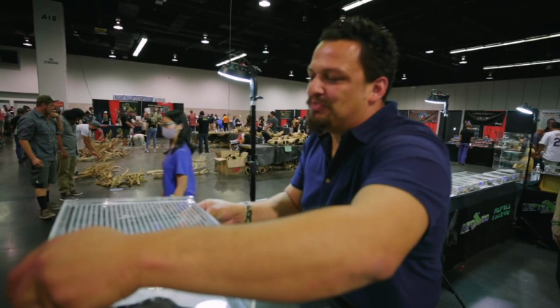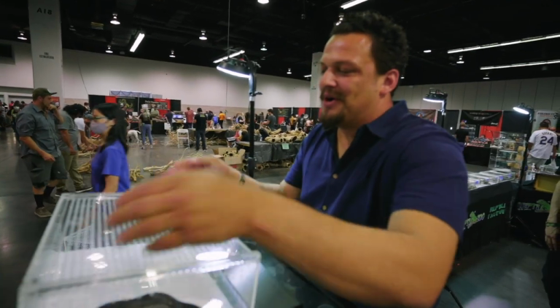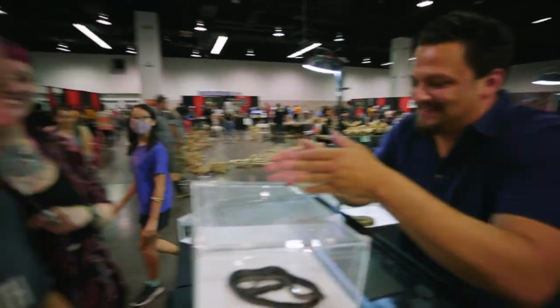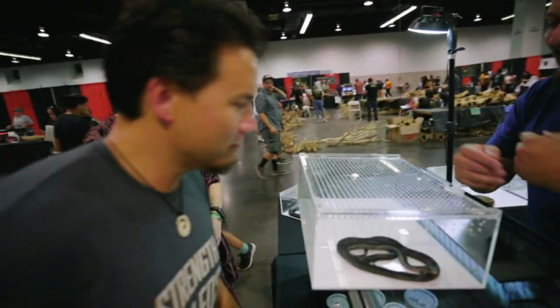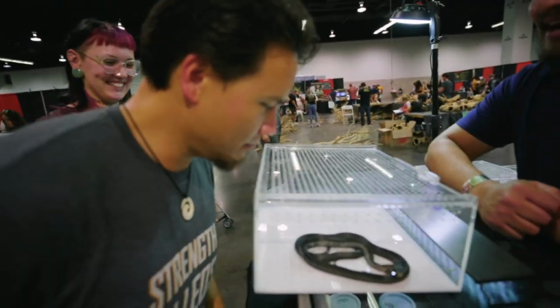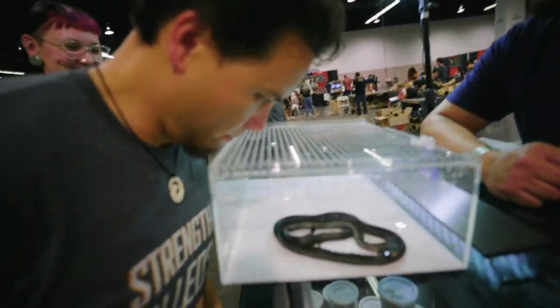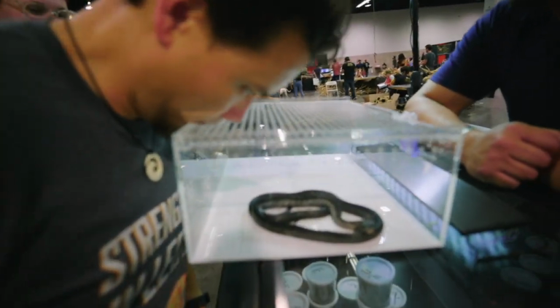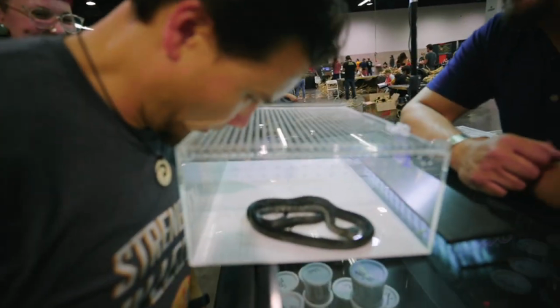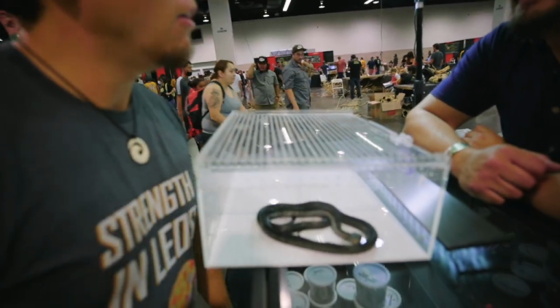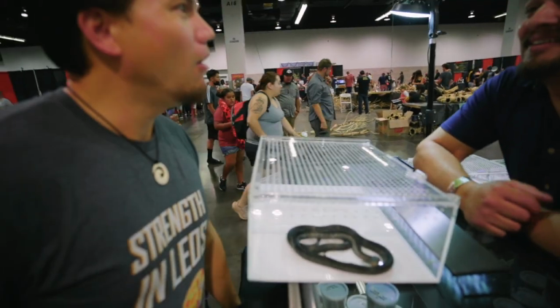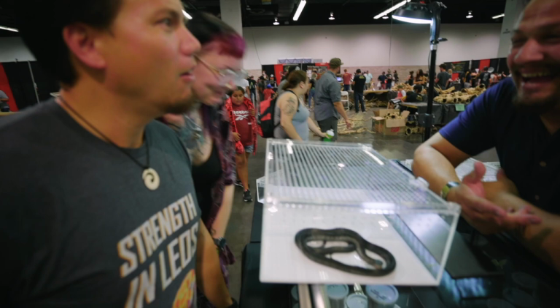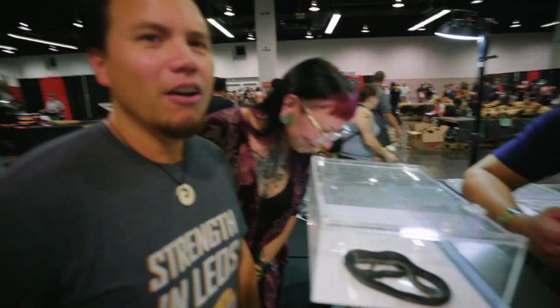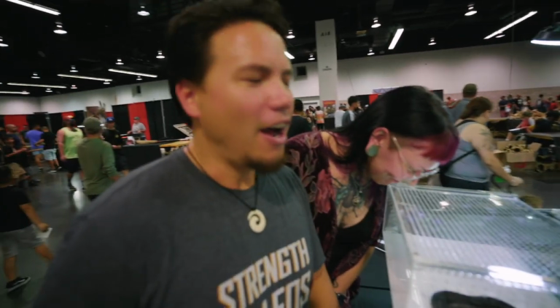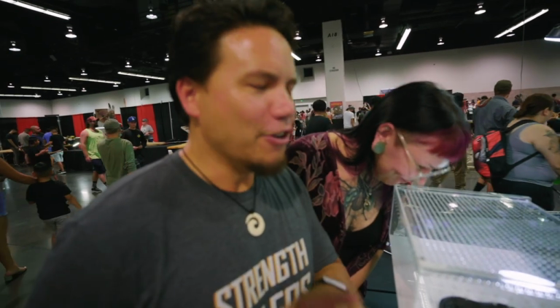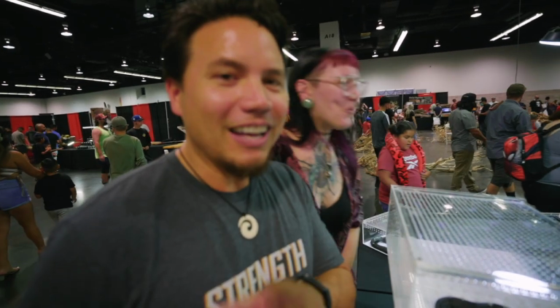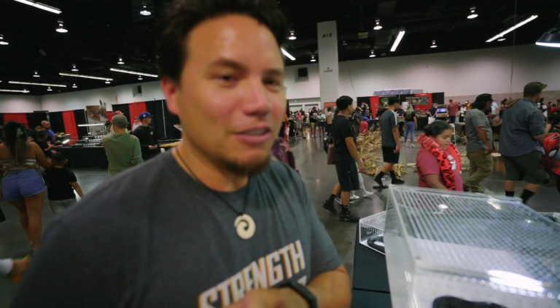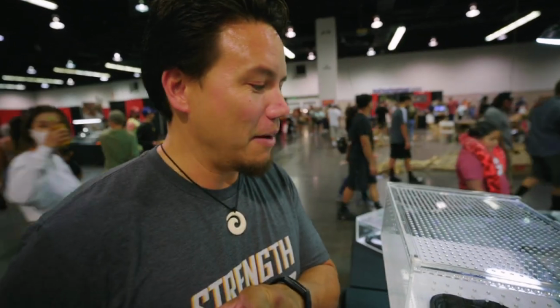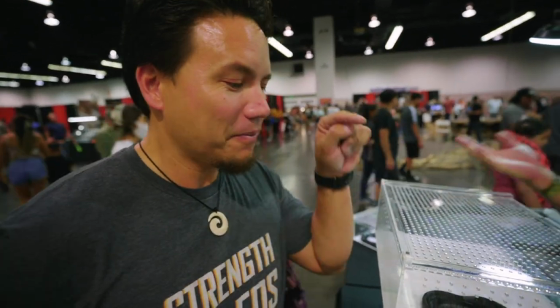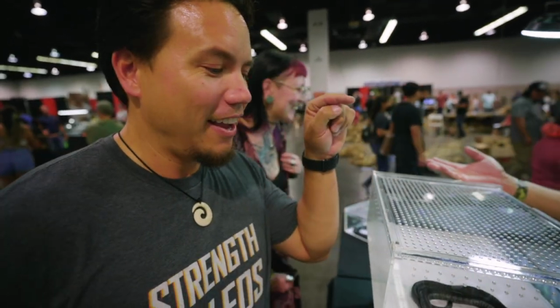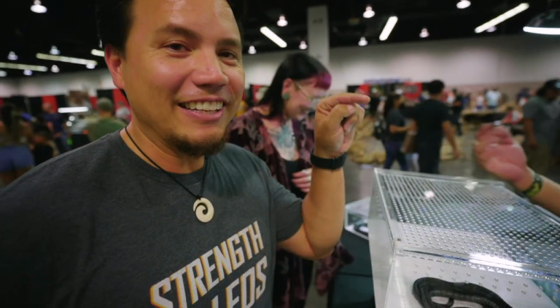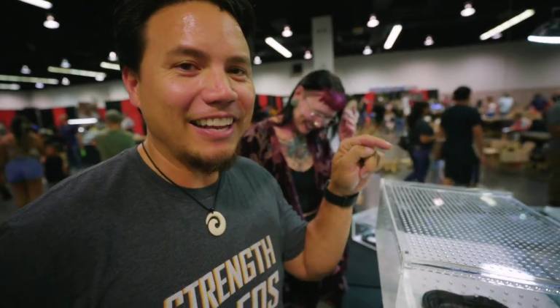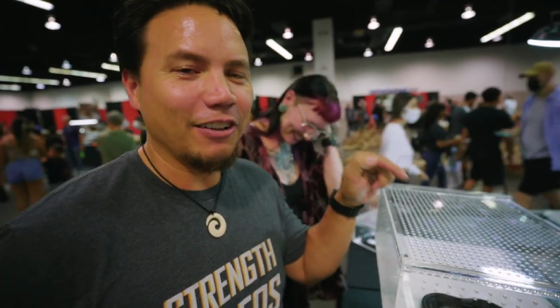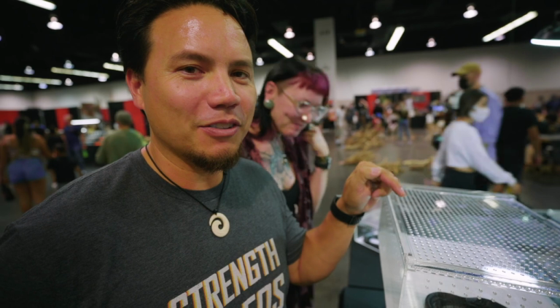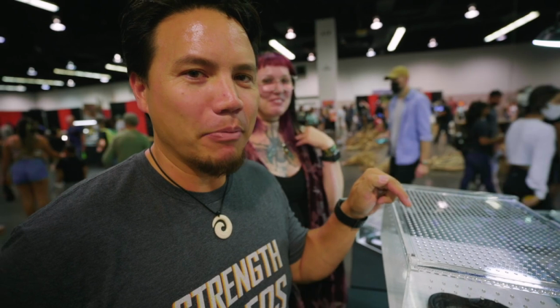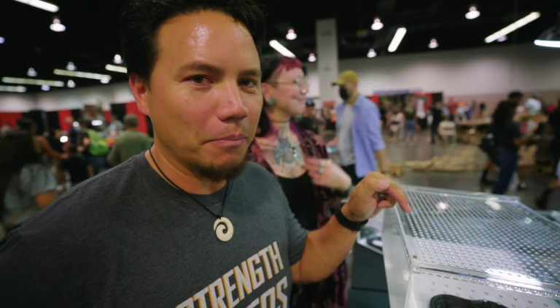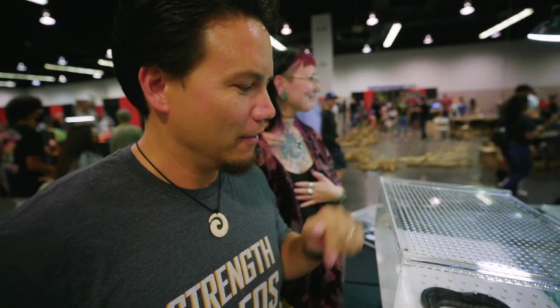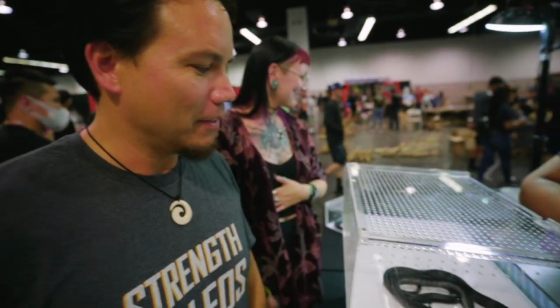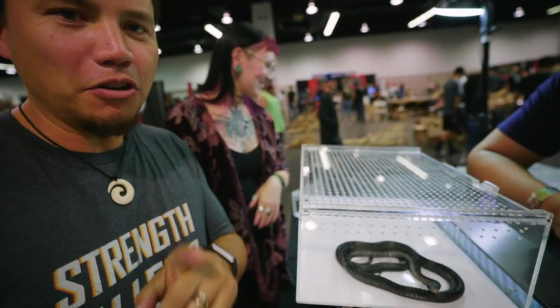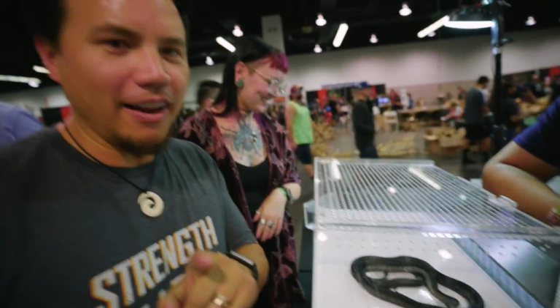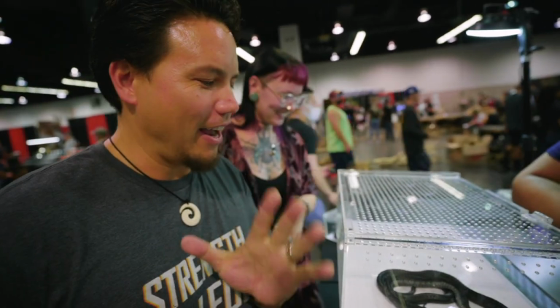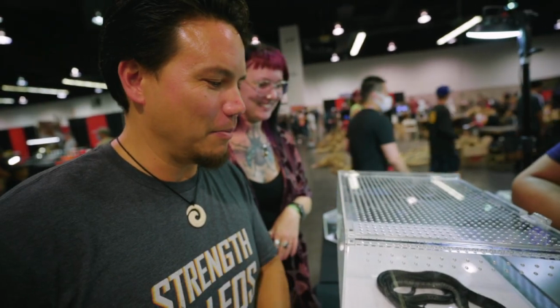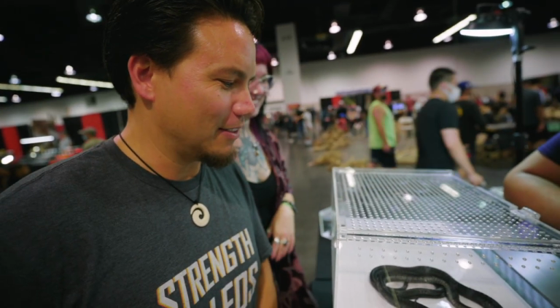Just put your nose to it. I know you can't smell this through the camera, but this snake literally smells like maple syrup. Somebody told me that and I had to come smell it for myself.